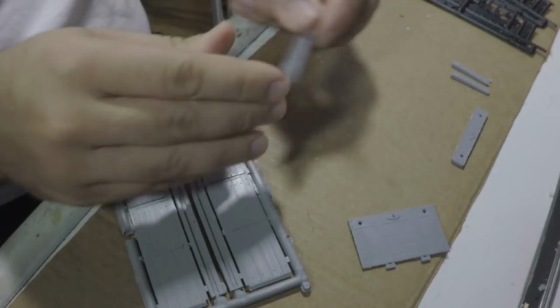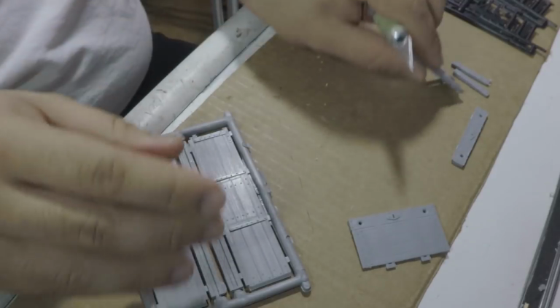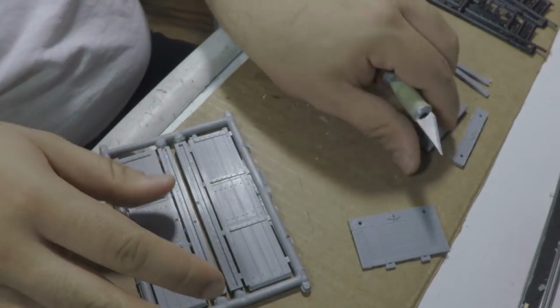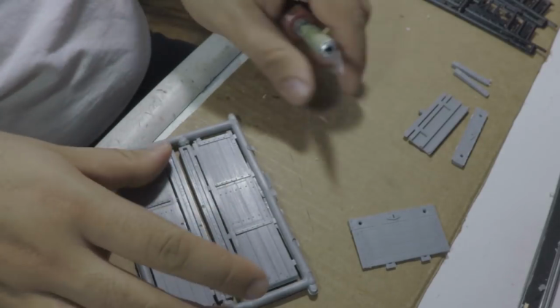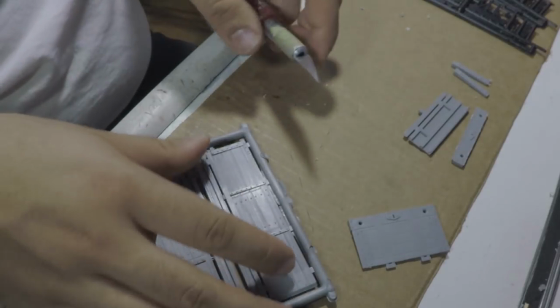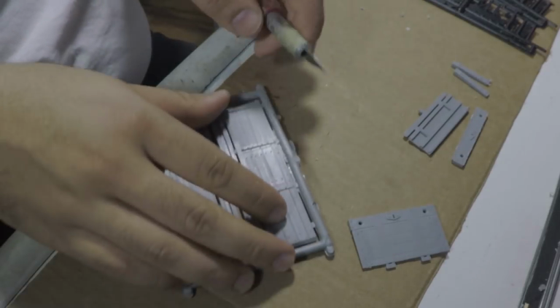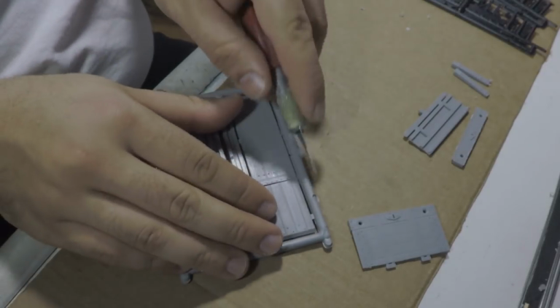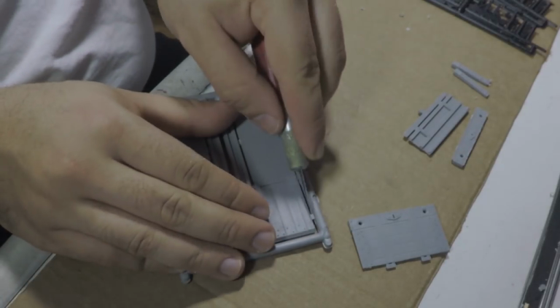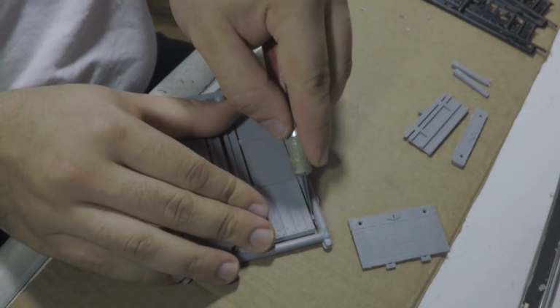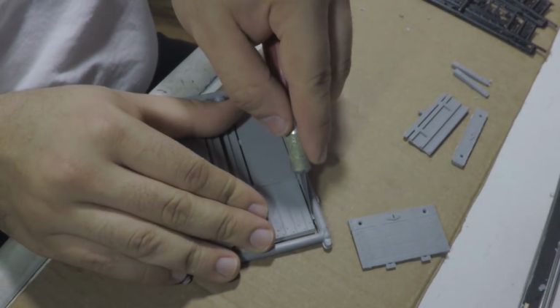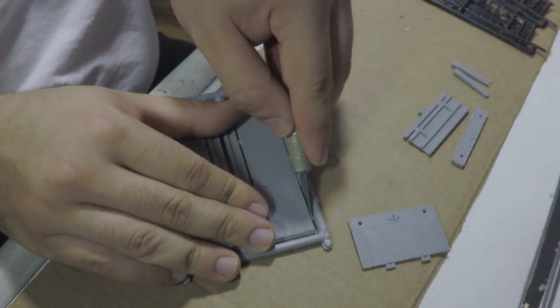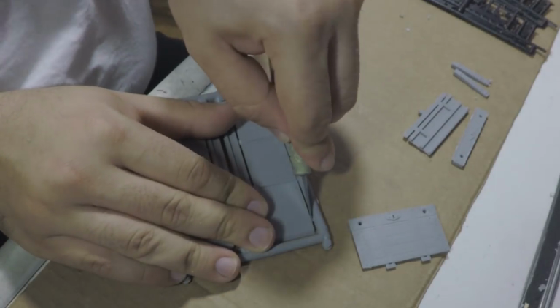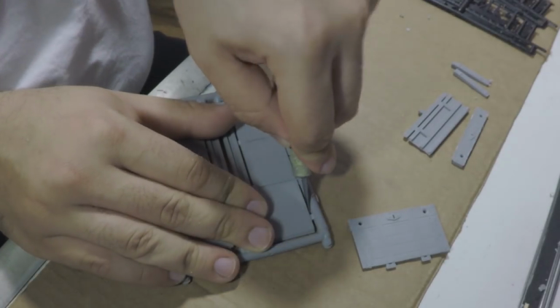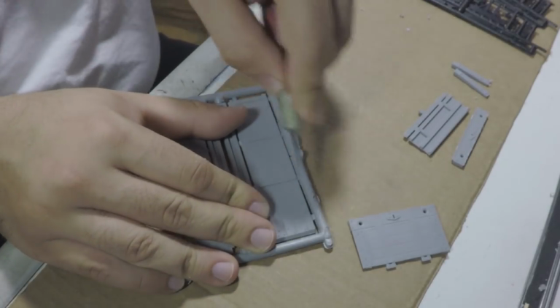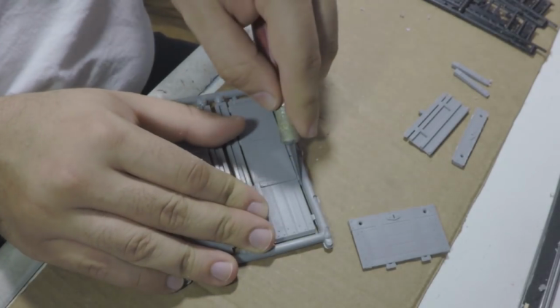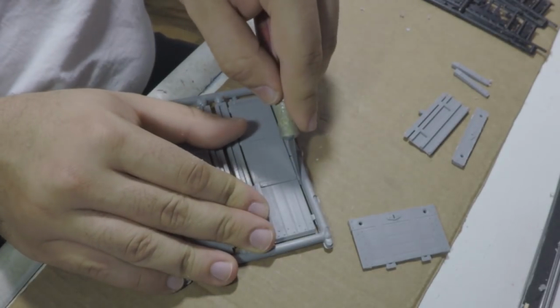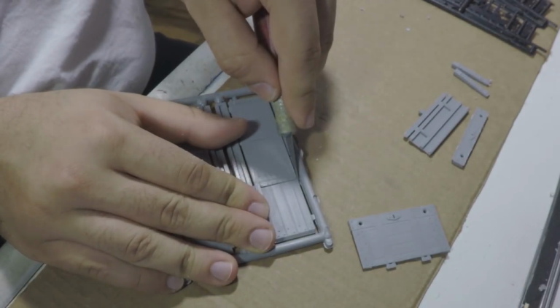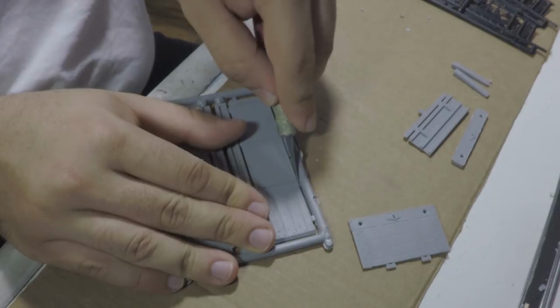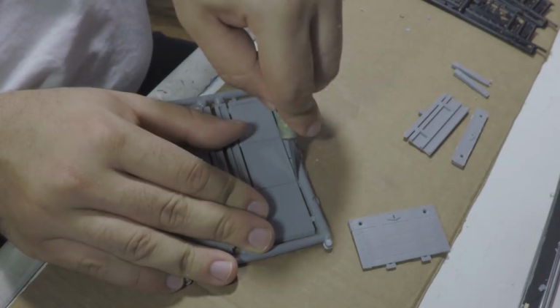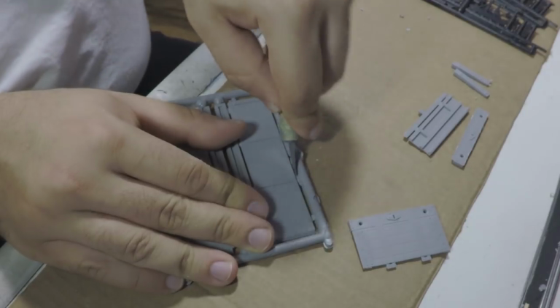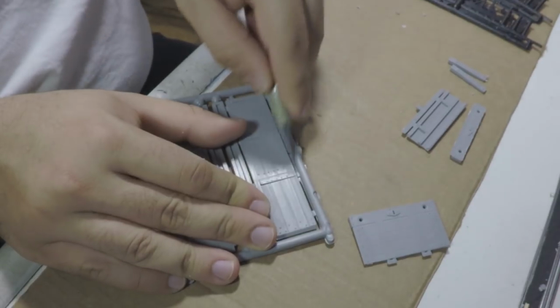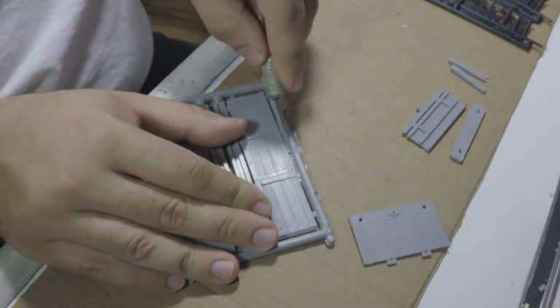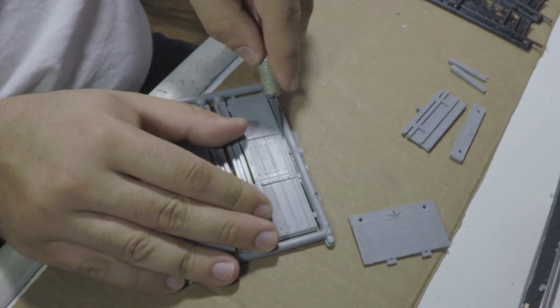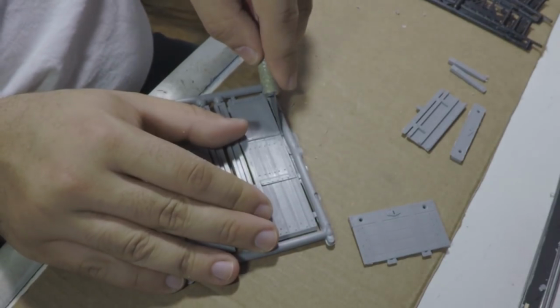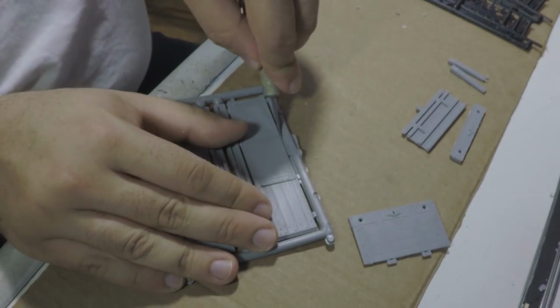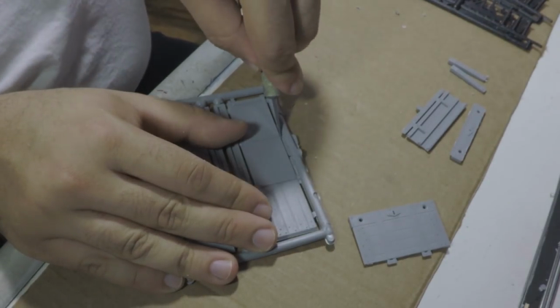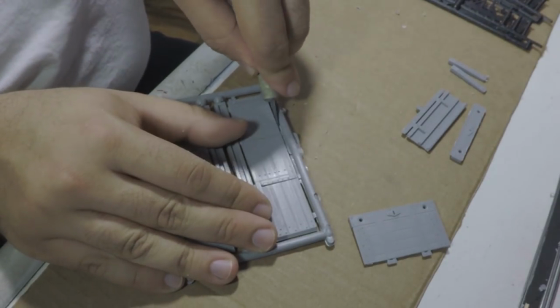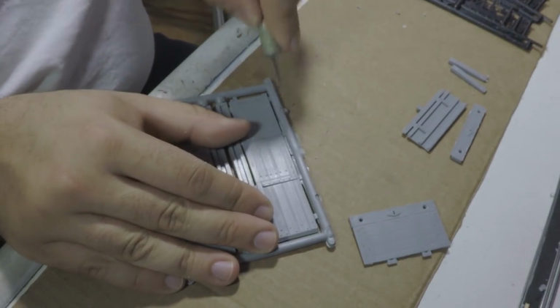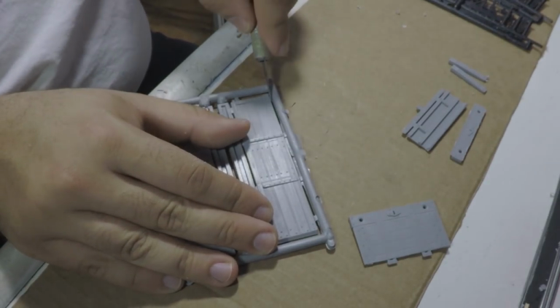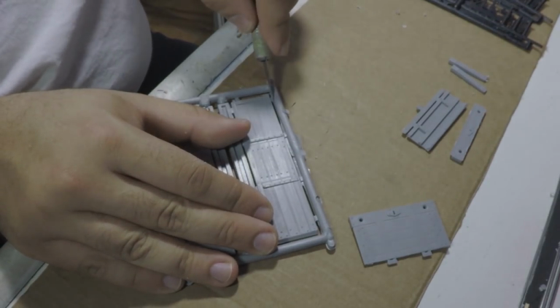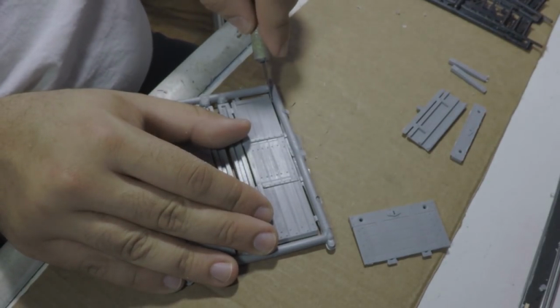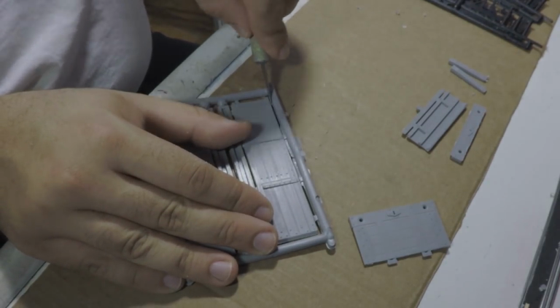Like any injection molded kit, all the bits have to be cut off the sprues before any assembly can begin. And honestly, it takes longer to do this than it takes to glue the top of the wagon together.